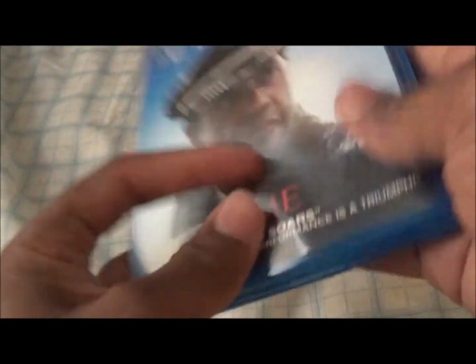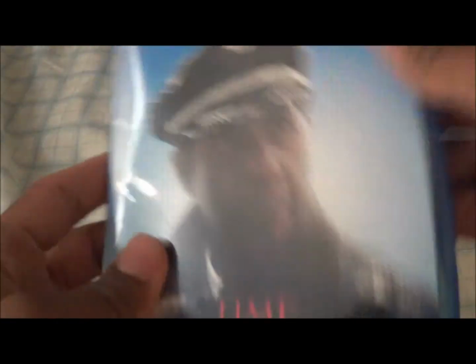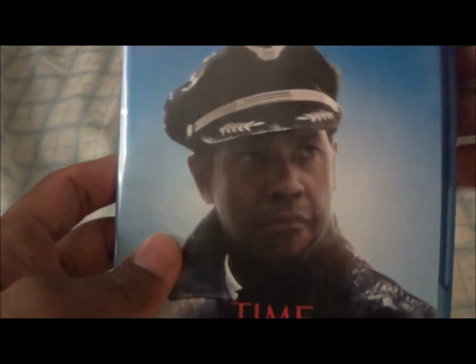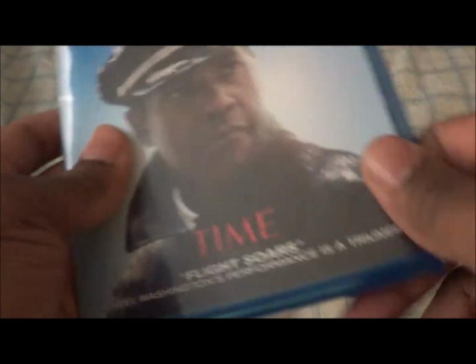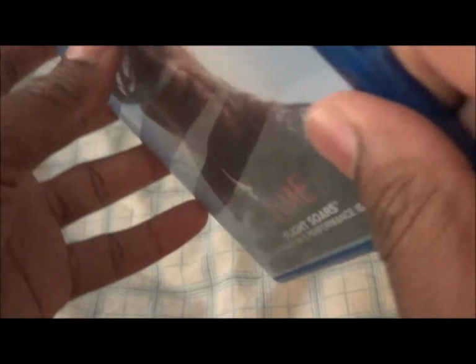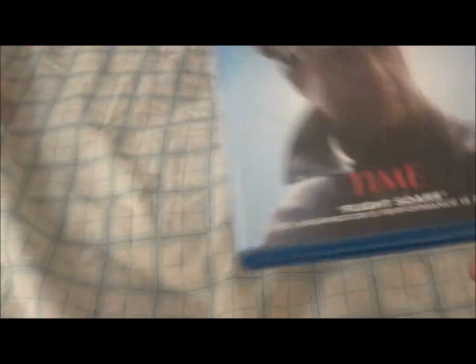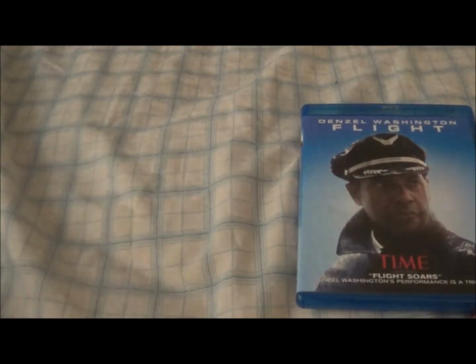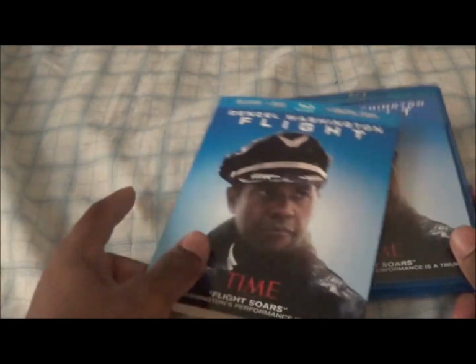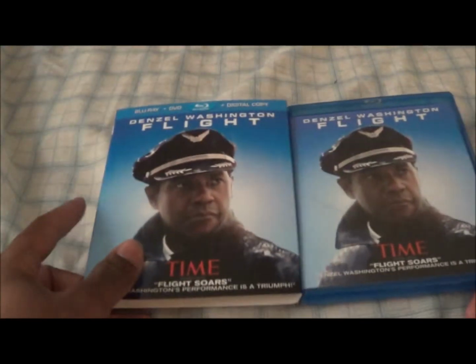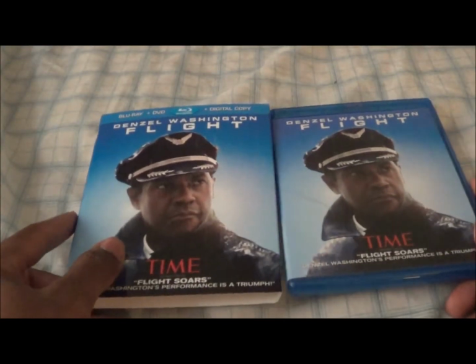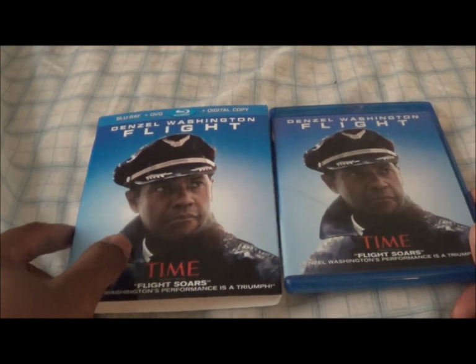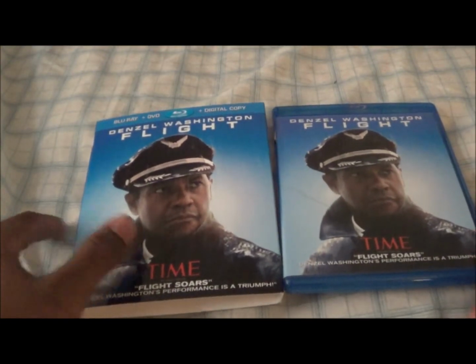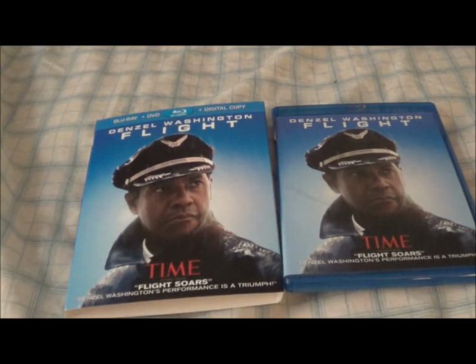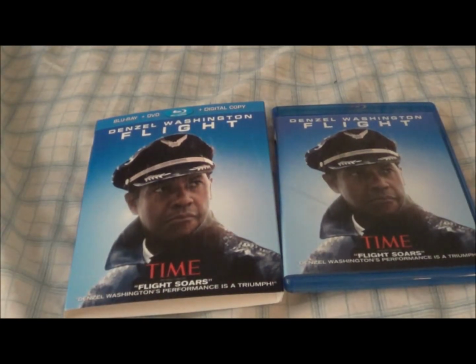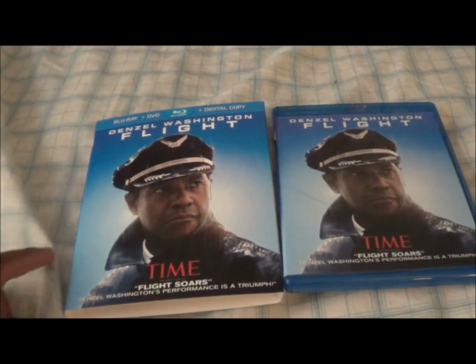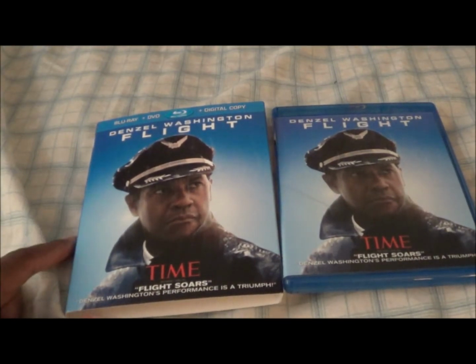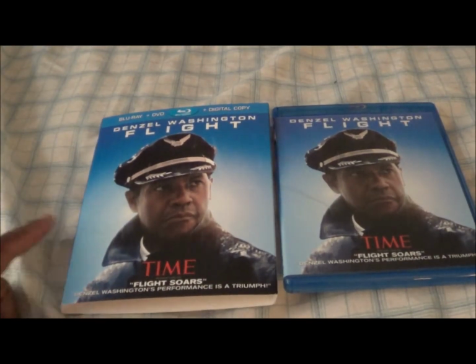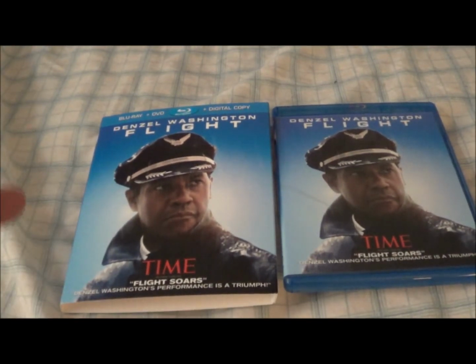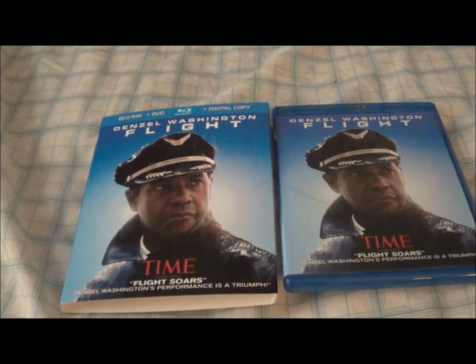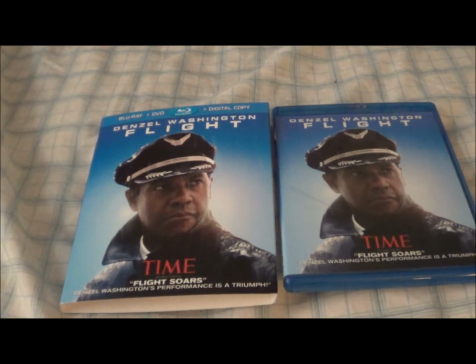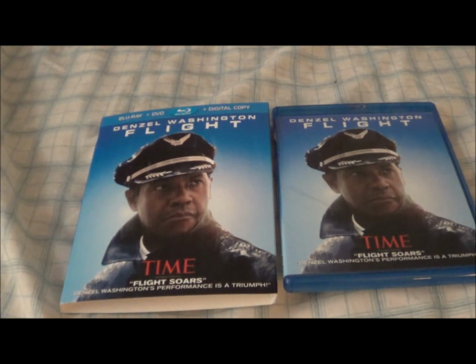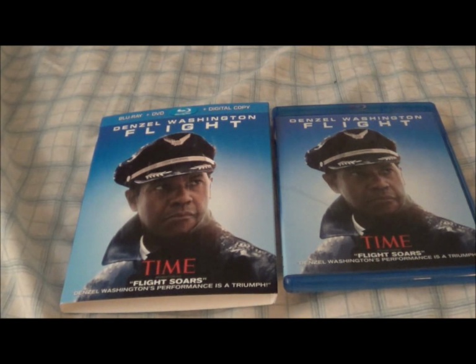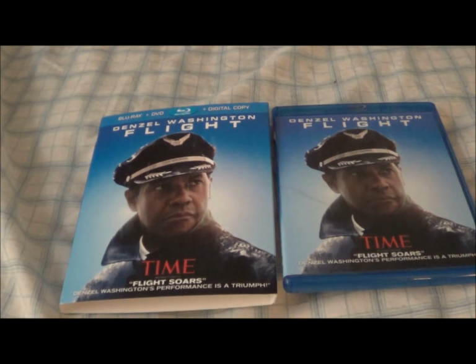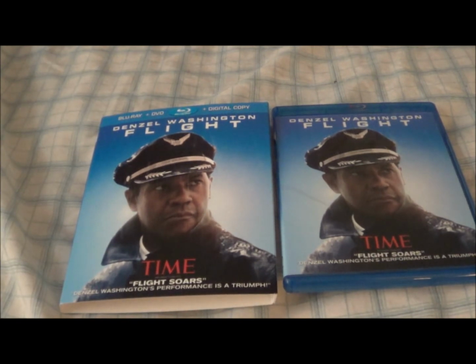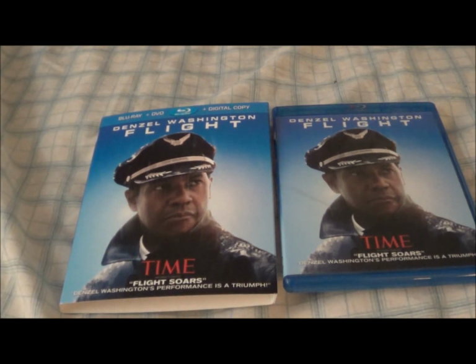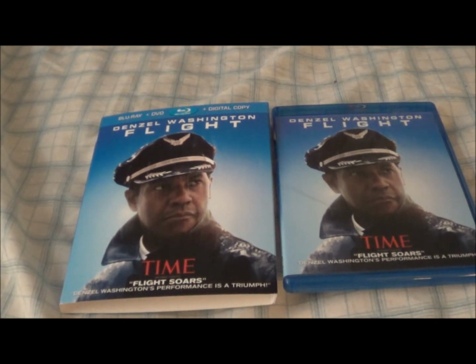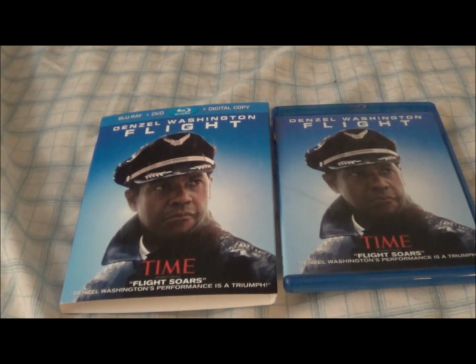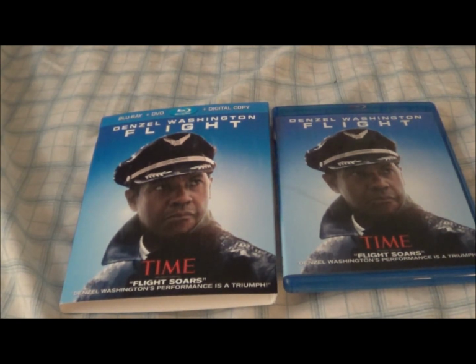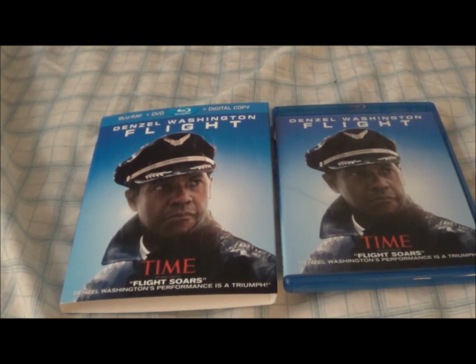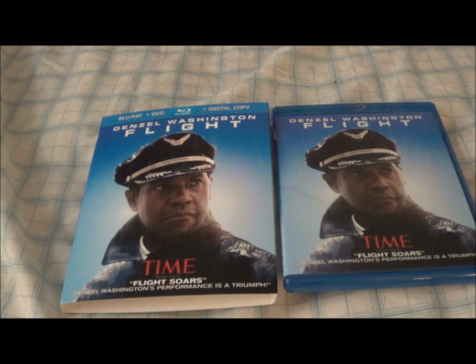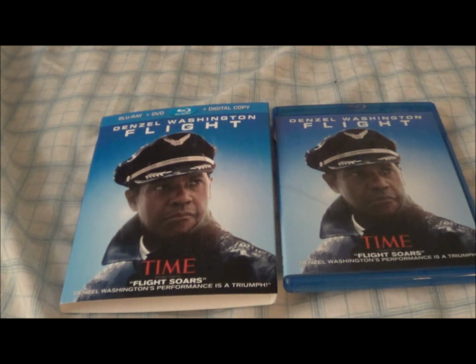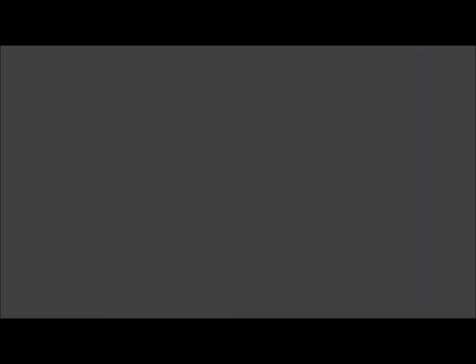So yeah, that was my unboxing of Flight. Let me know what you think about this. I've never seen it but I heard good things from several YouTubers, so I'm gonna check this out. See y'all later.